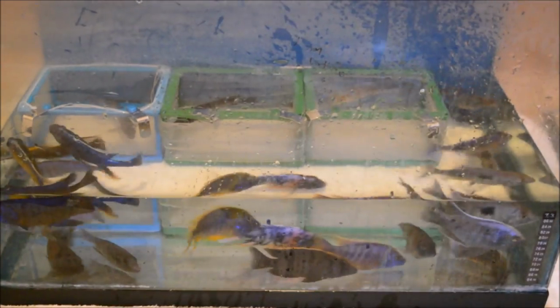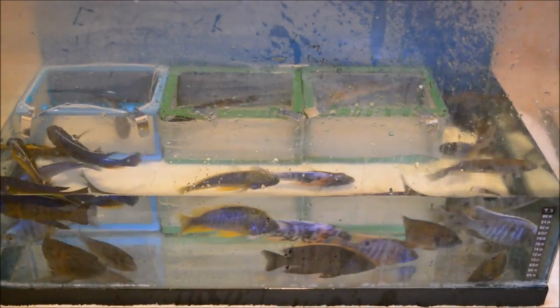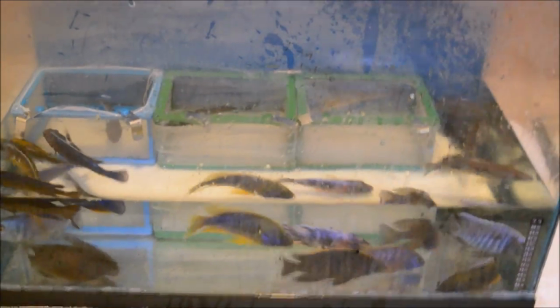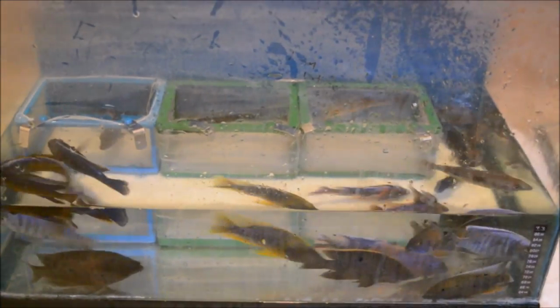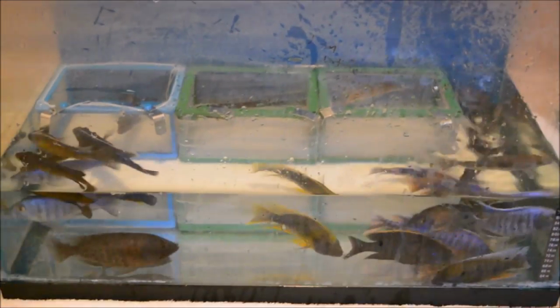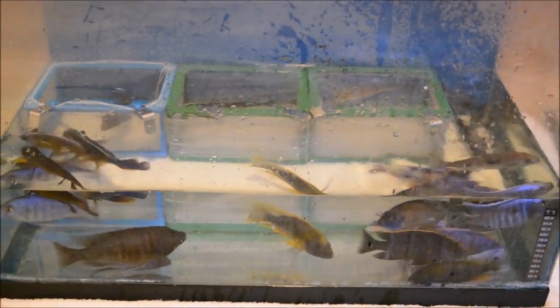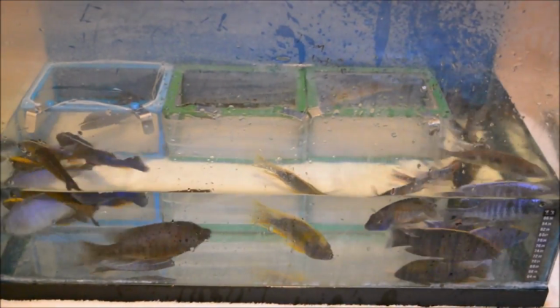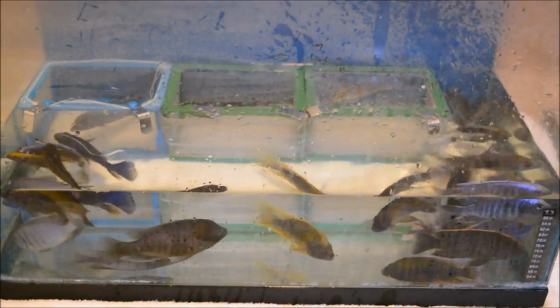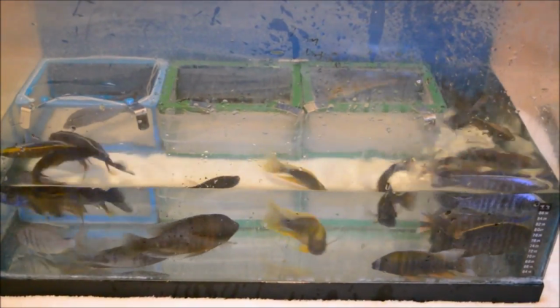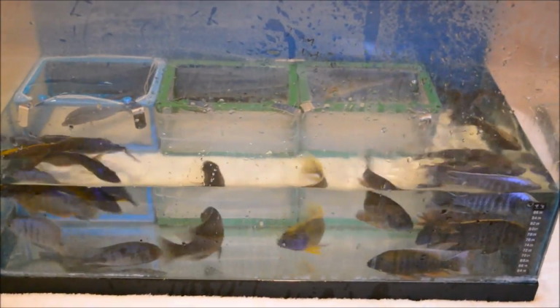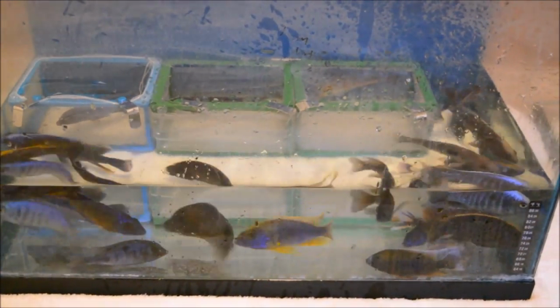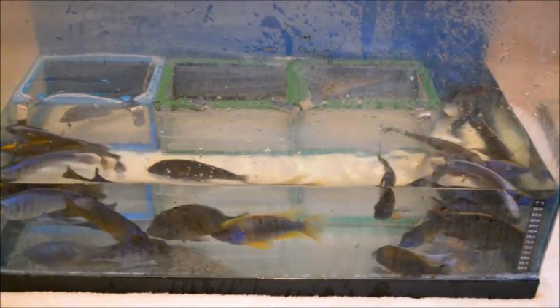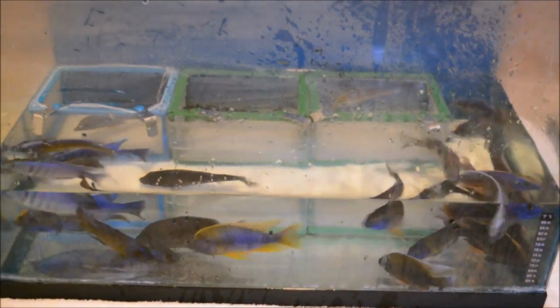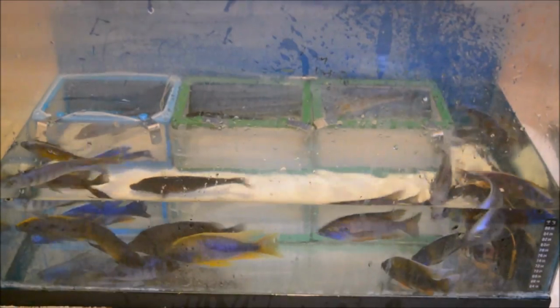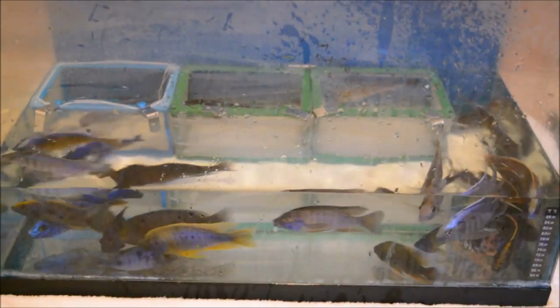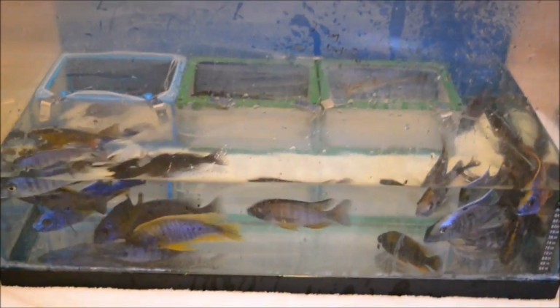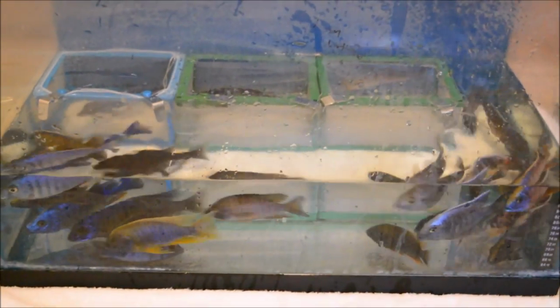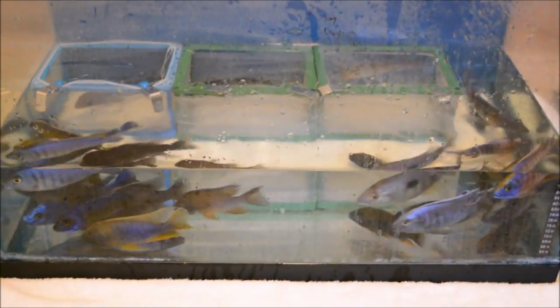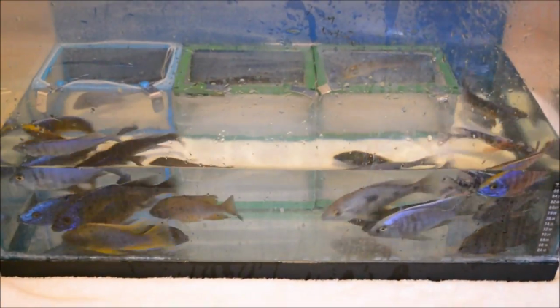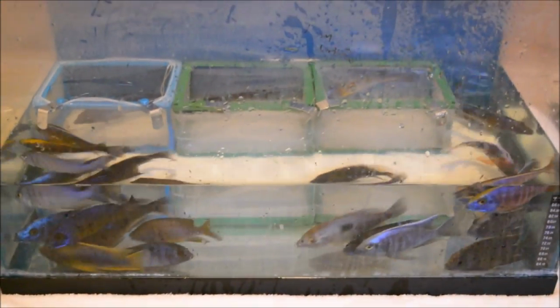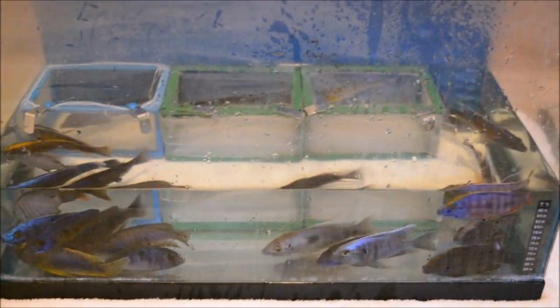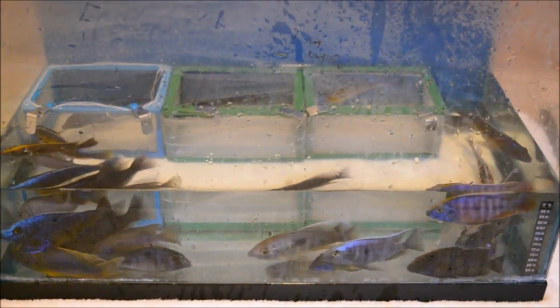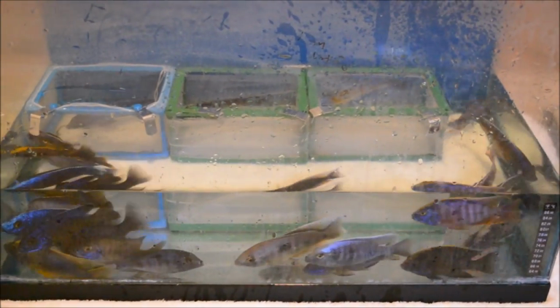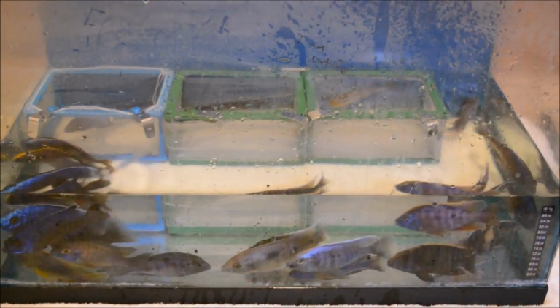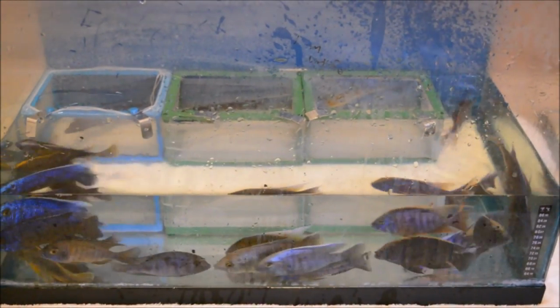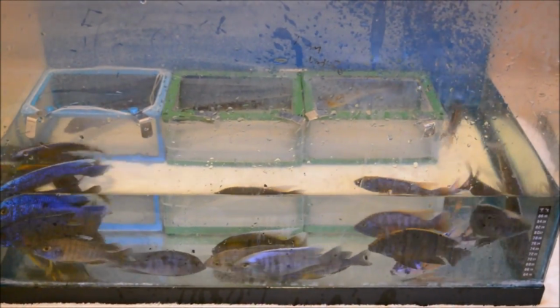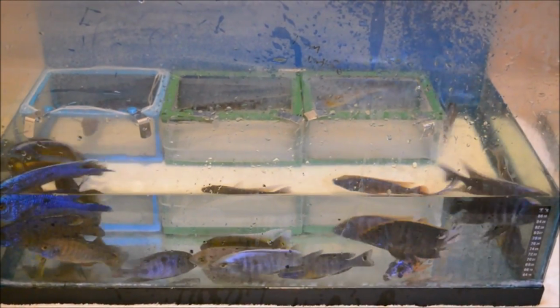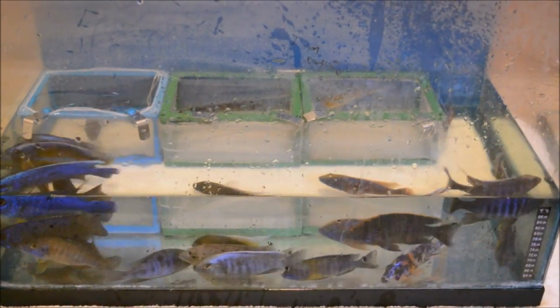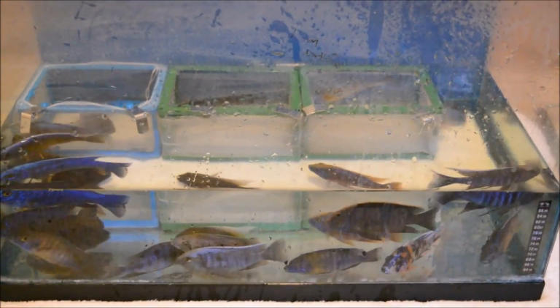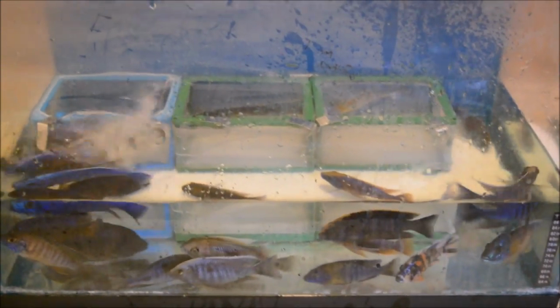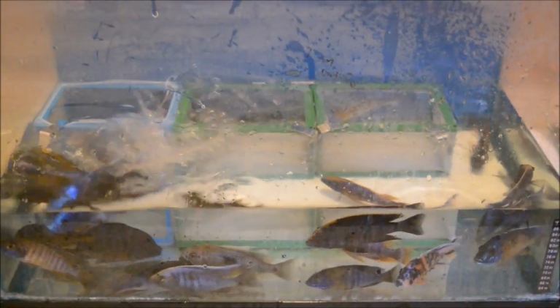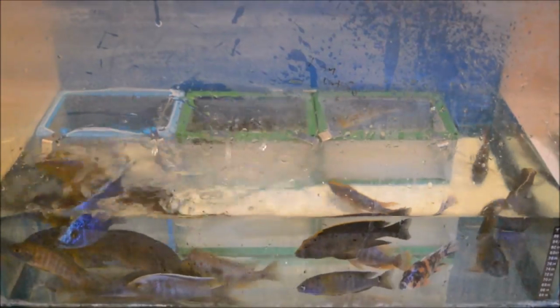So I got everyone in this 20-gallon tank while I get everything set and re-scaped so that it's all different for them. I'll be back at you guys soon.